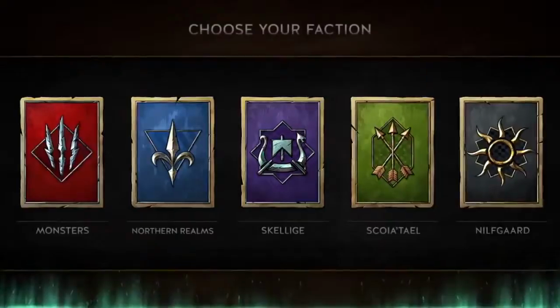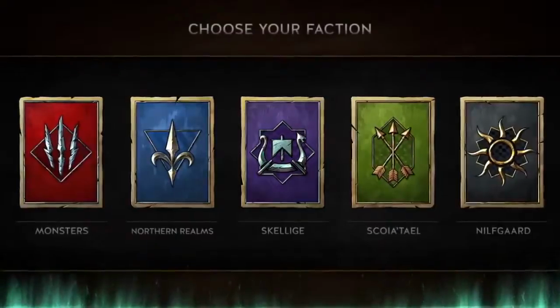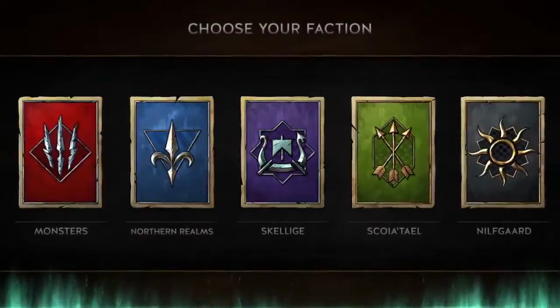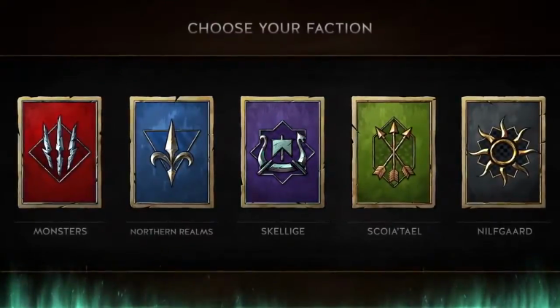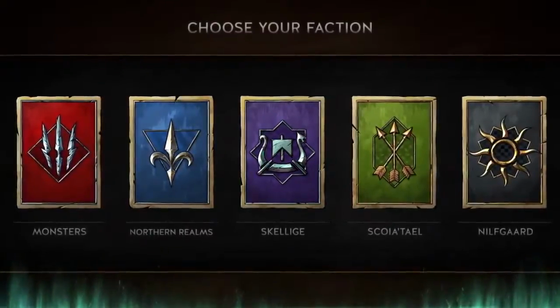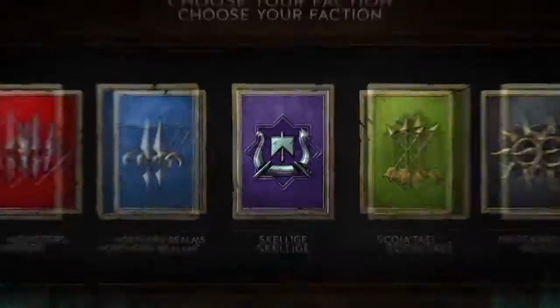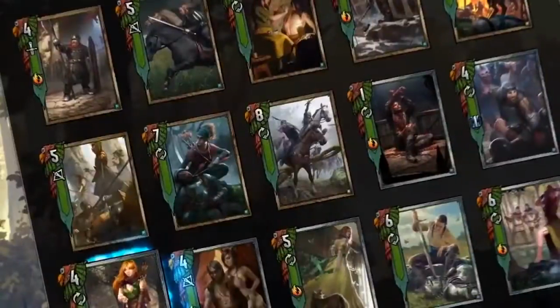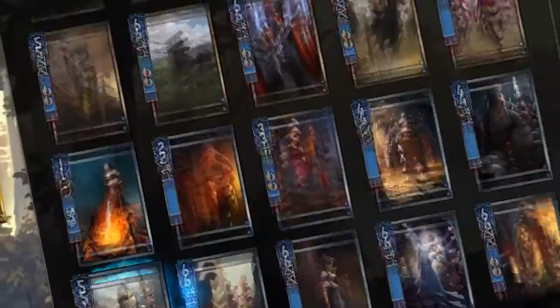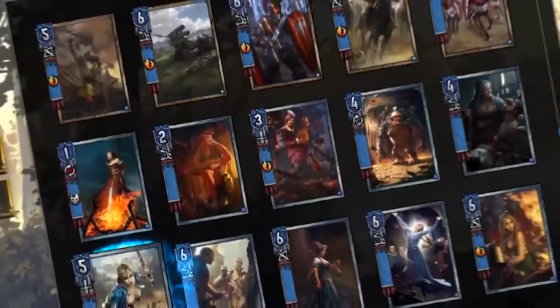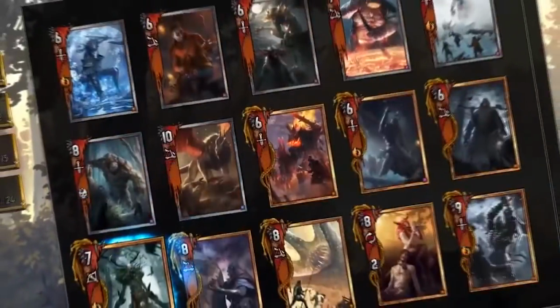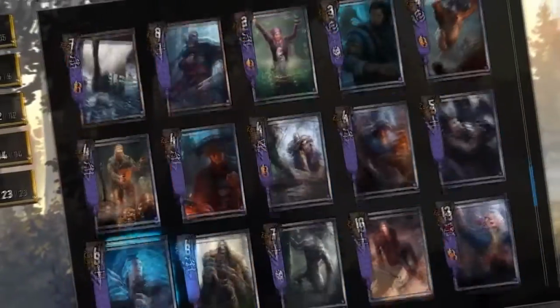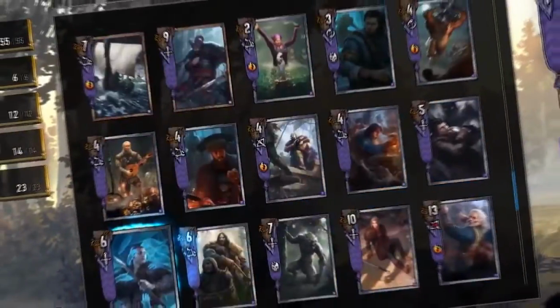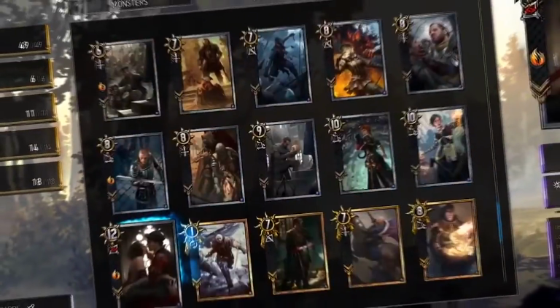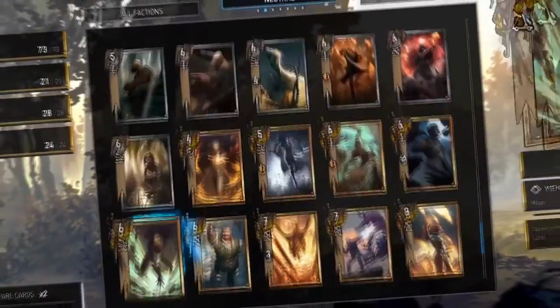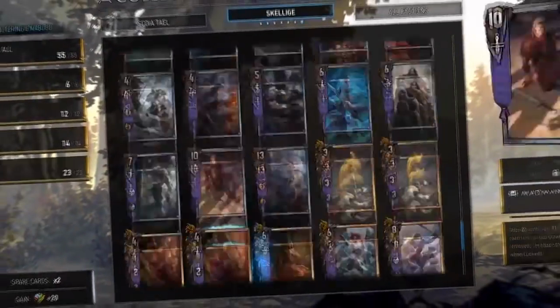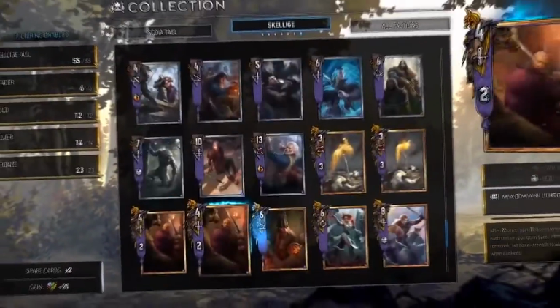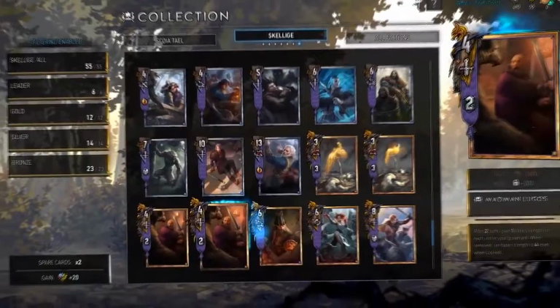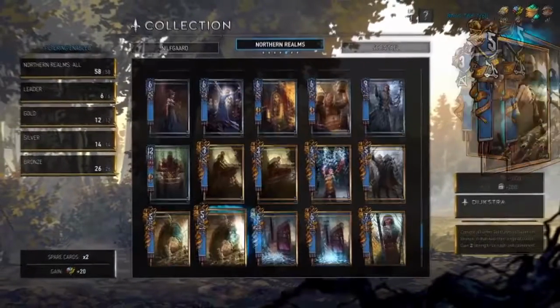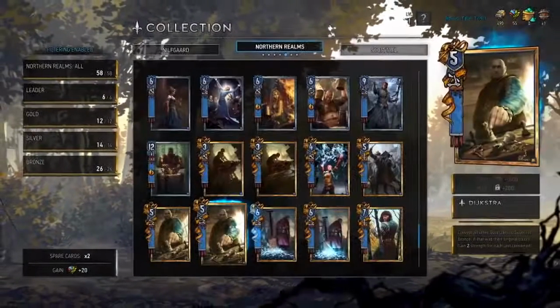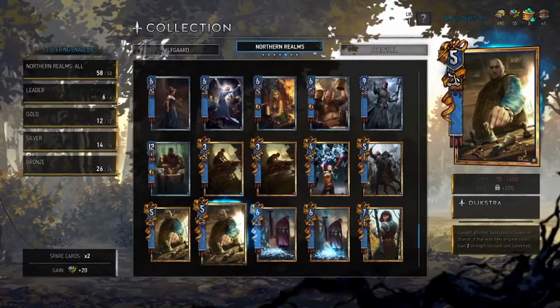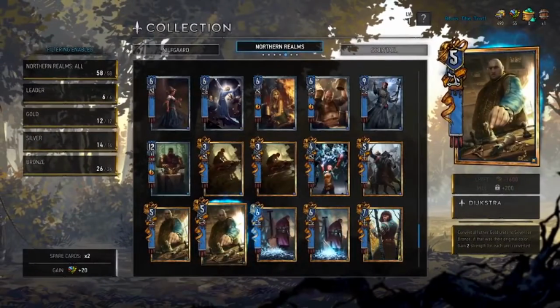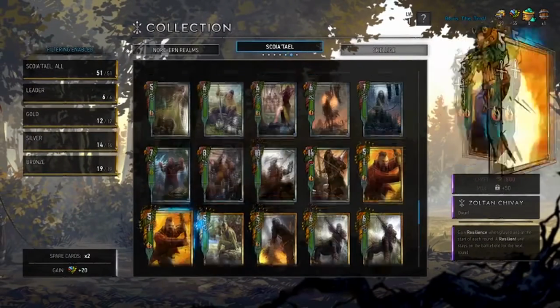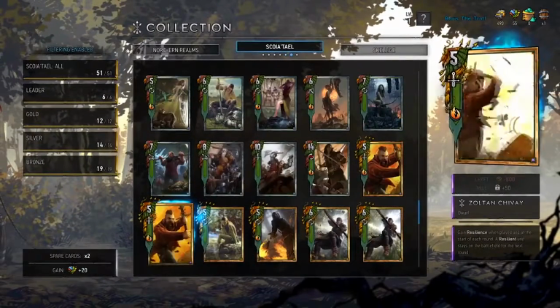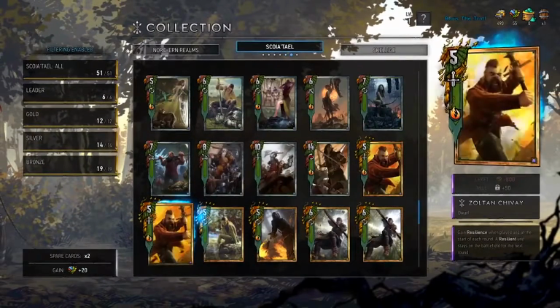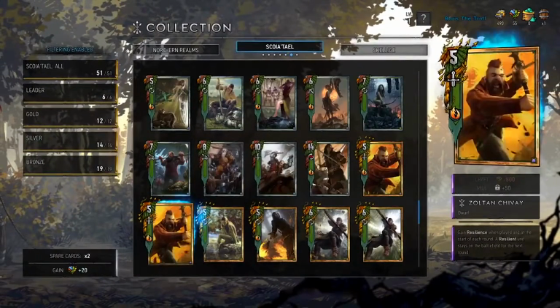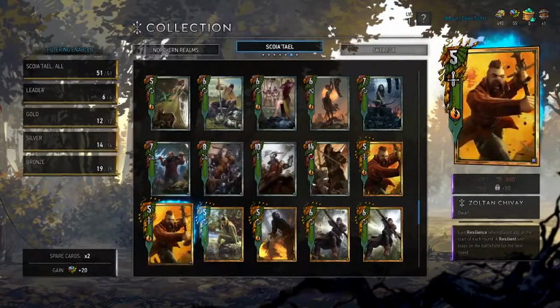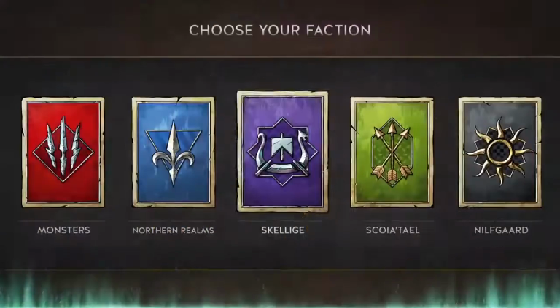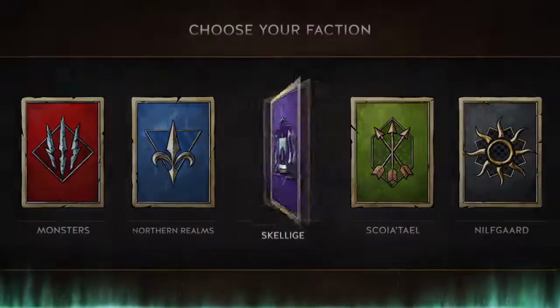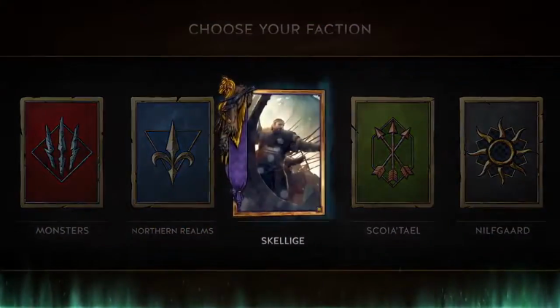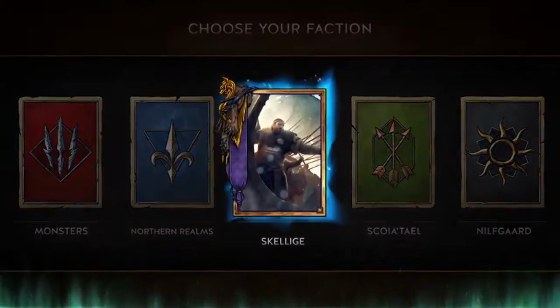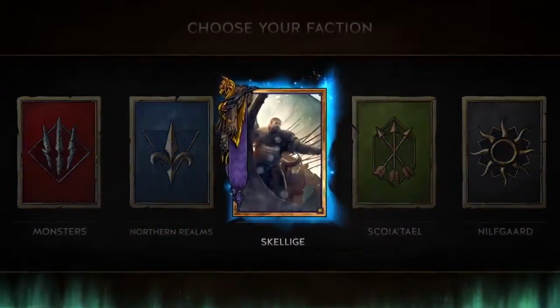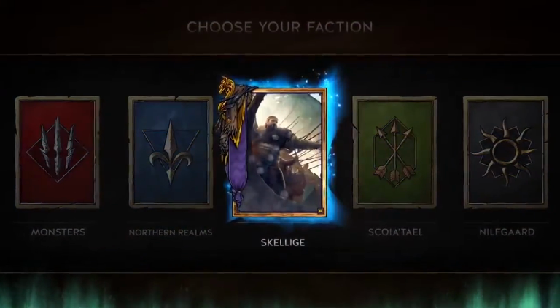Recruit your army from among five factions. Each faction features unique cards which only it can use, and thus offers a different play style and favors different tactics.